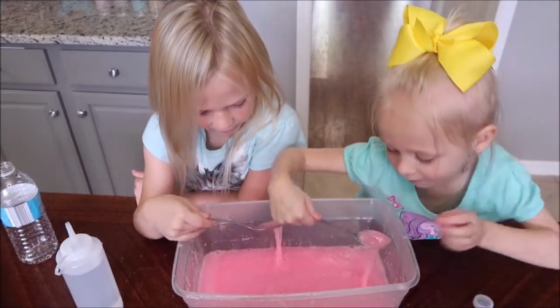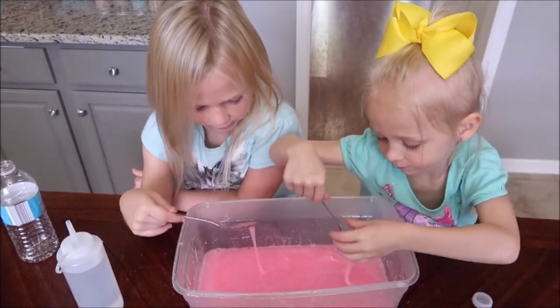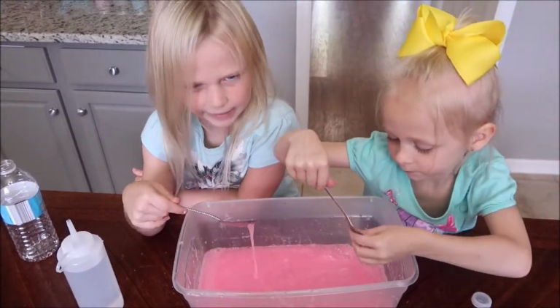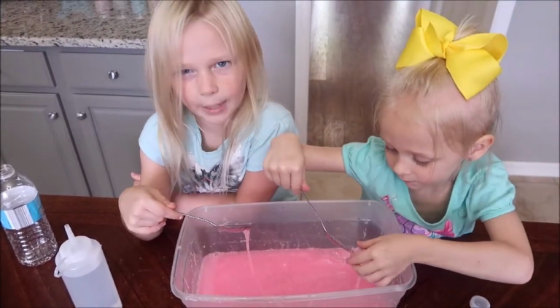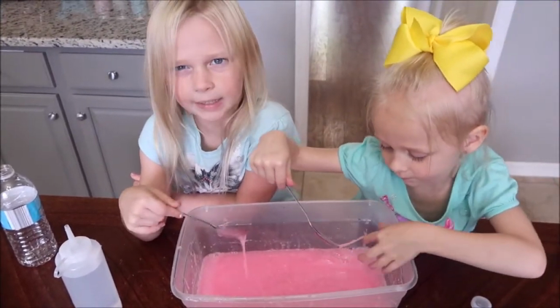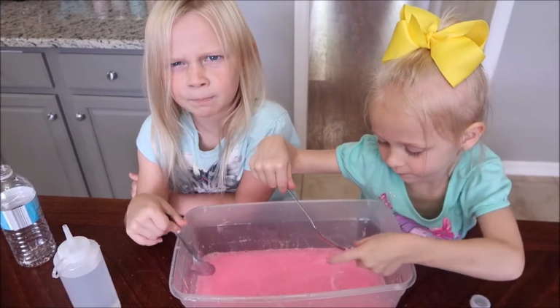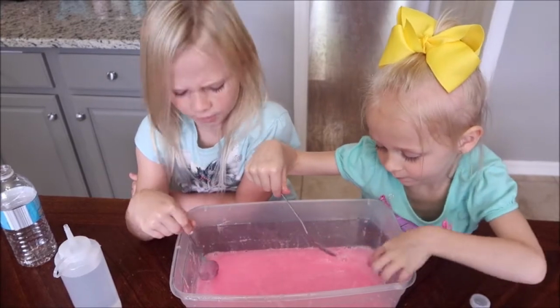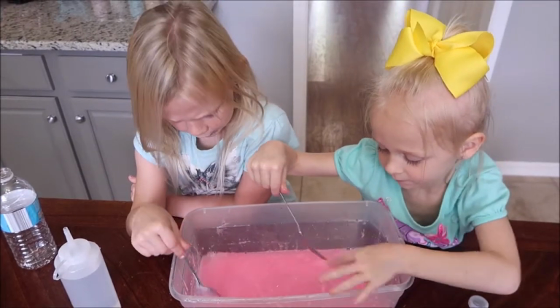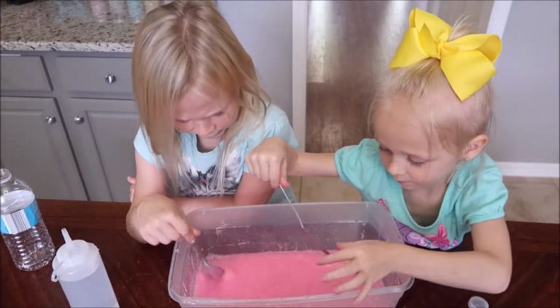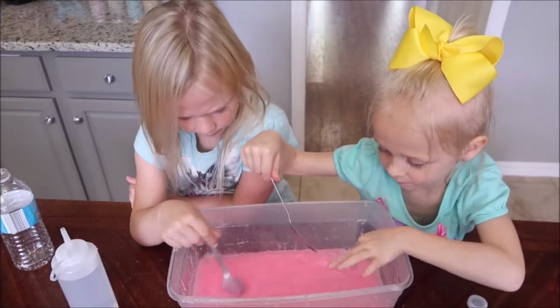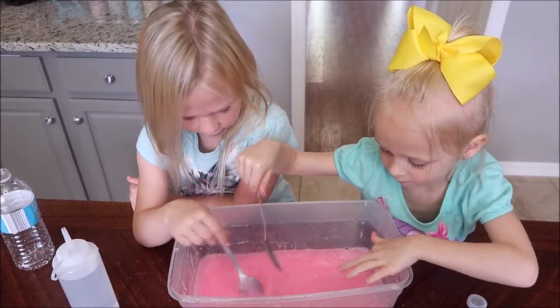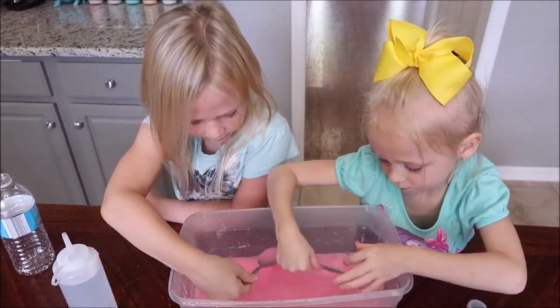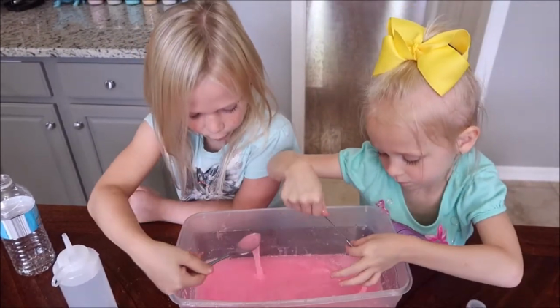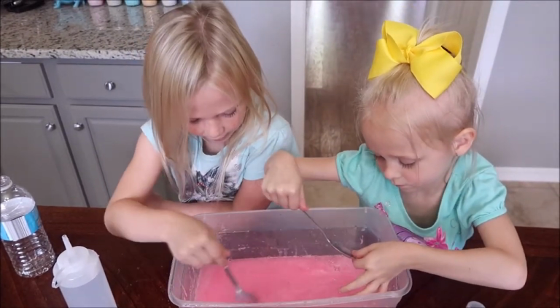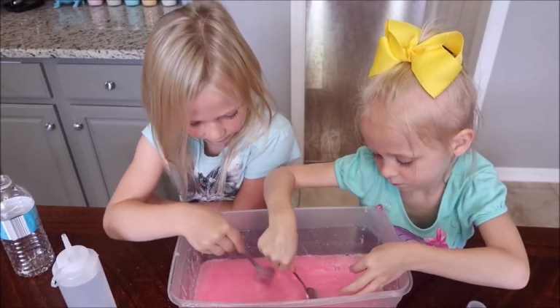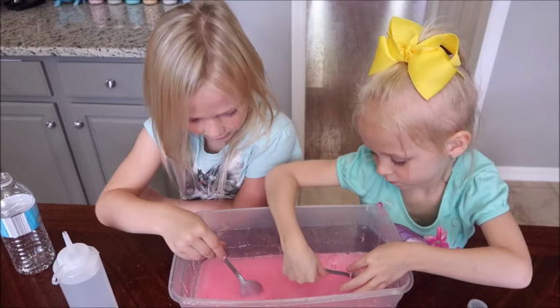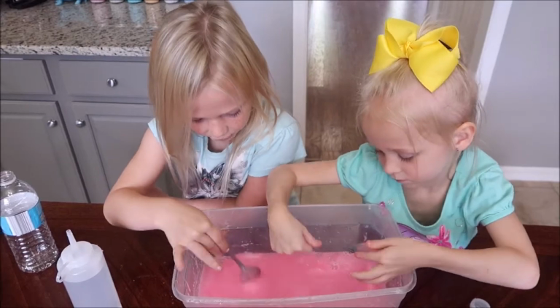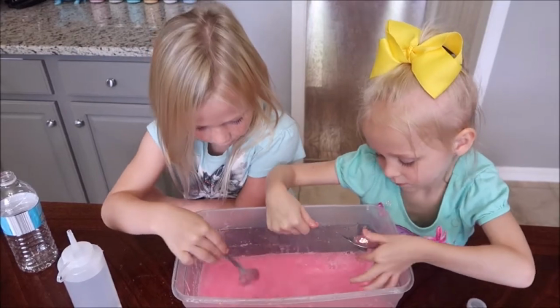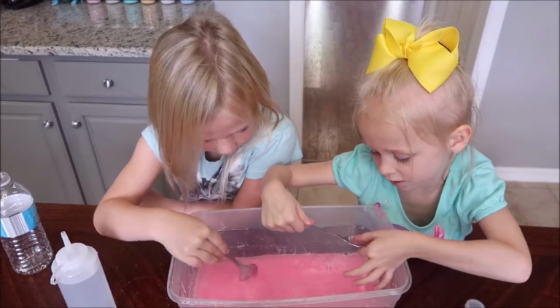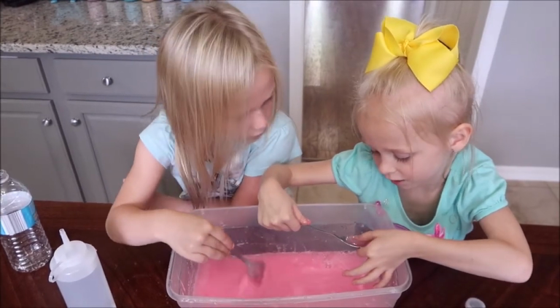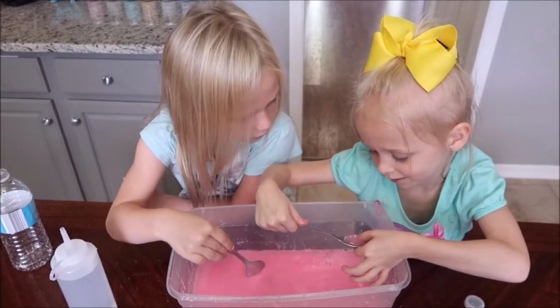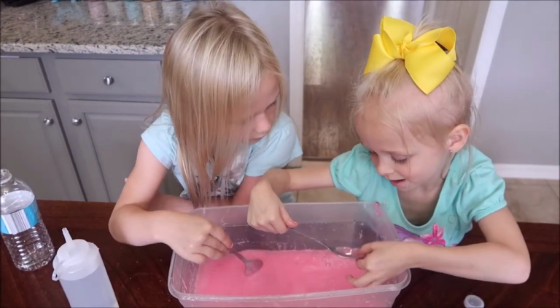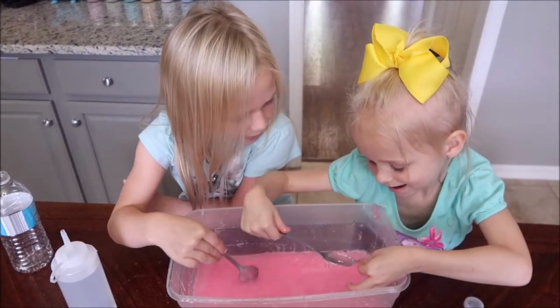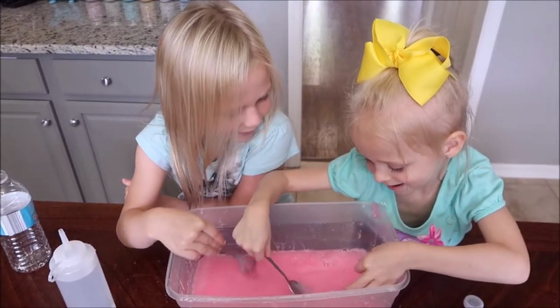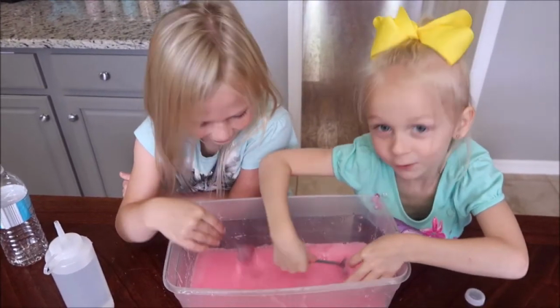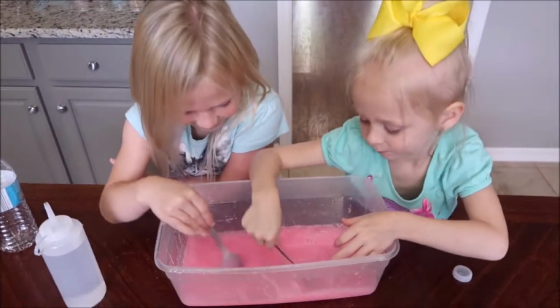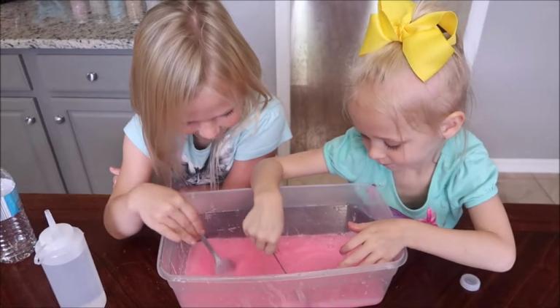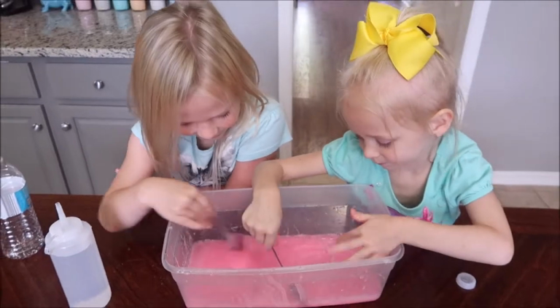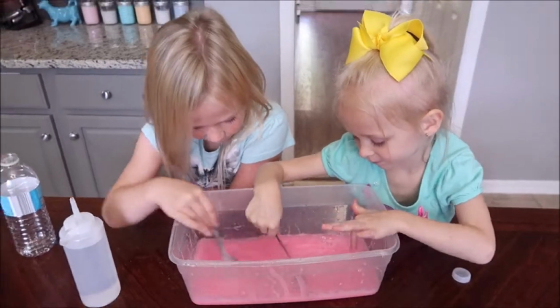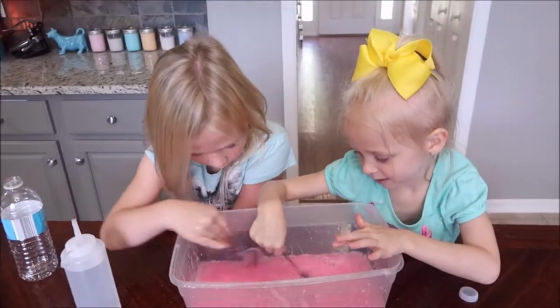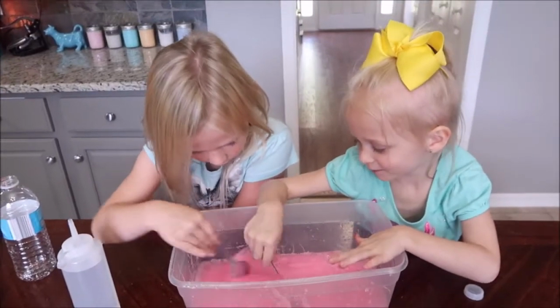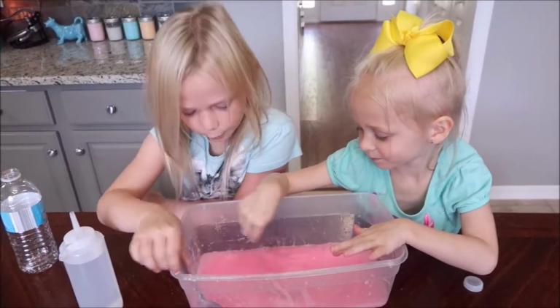Have you ever seen the instant slime packets? It's like where it turns into slime immediately. It kind of looks like that — it reminds me of that. I've seen YouTube videos. We're touching it — we're not ready. Add some more.